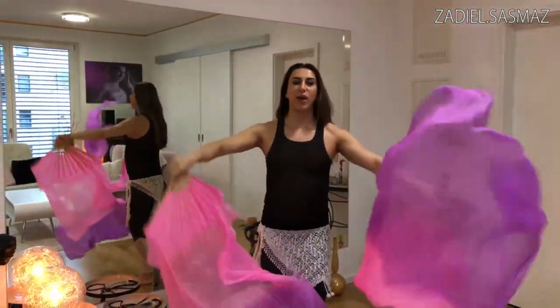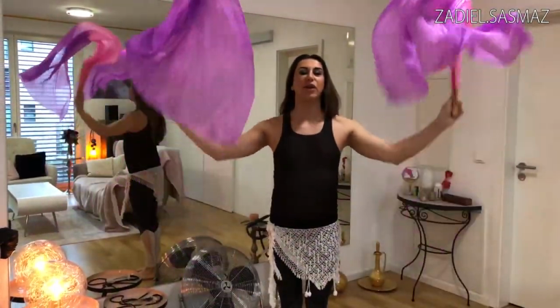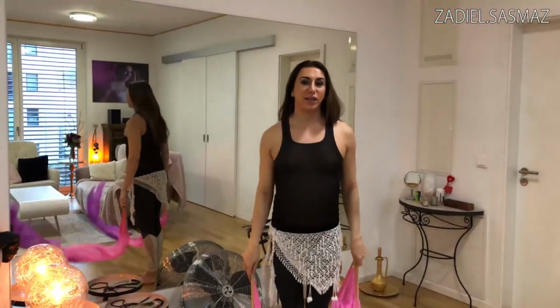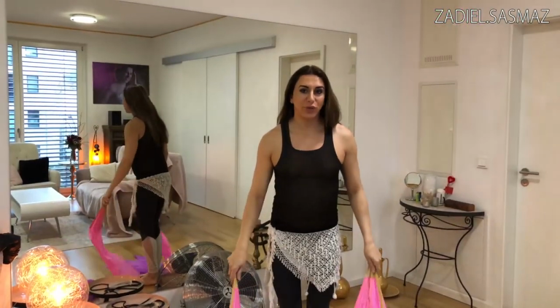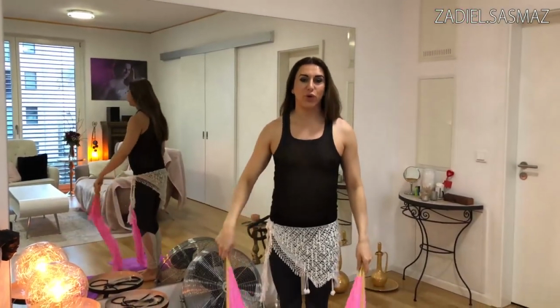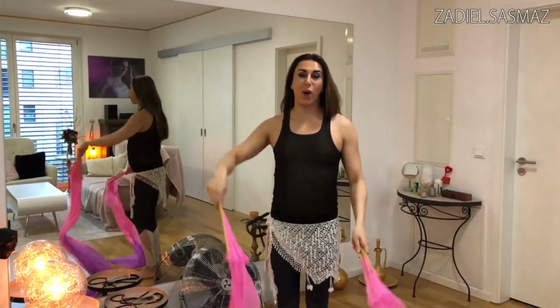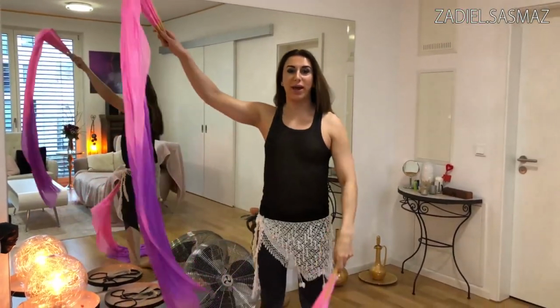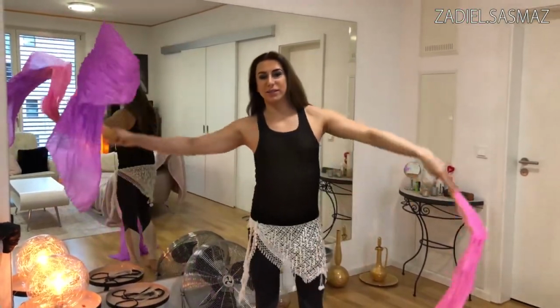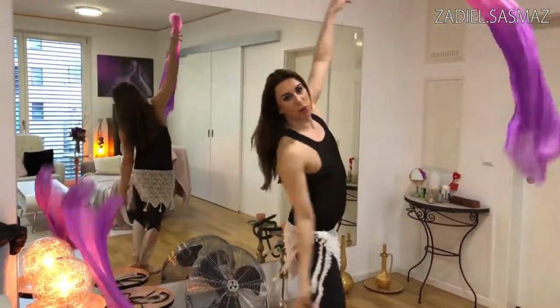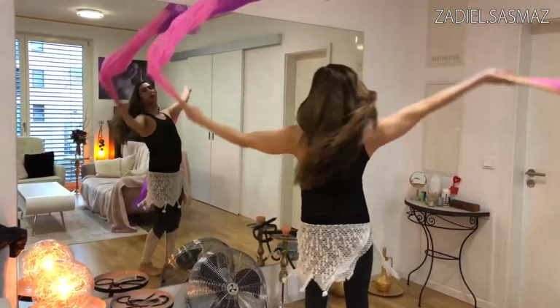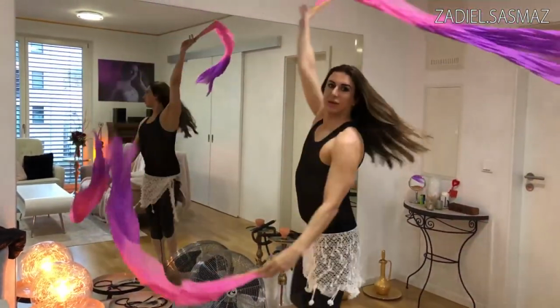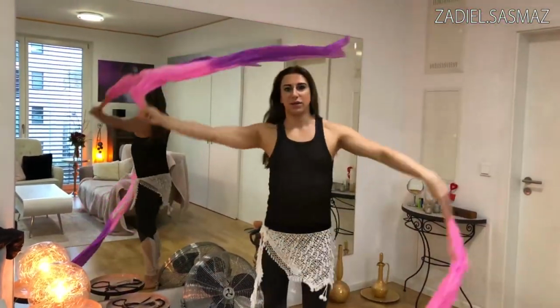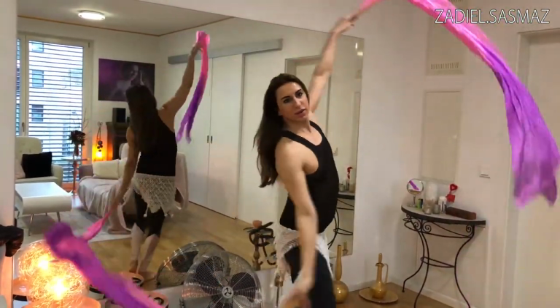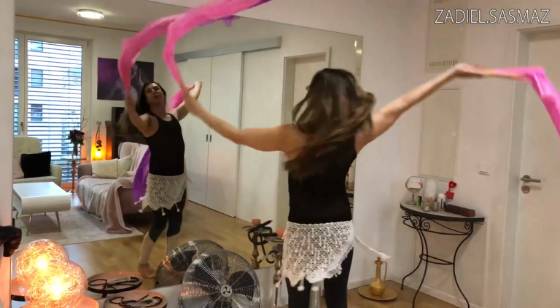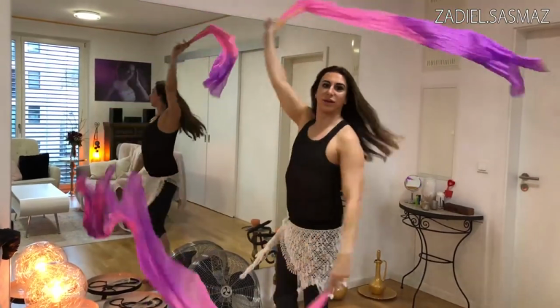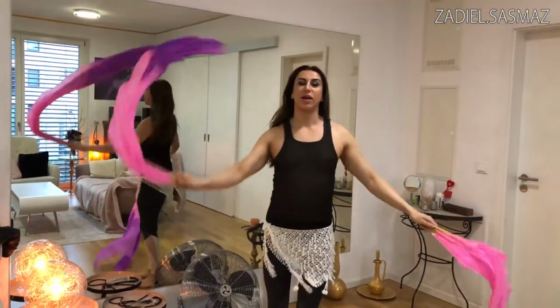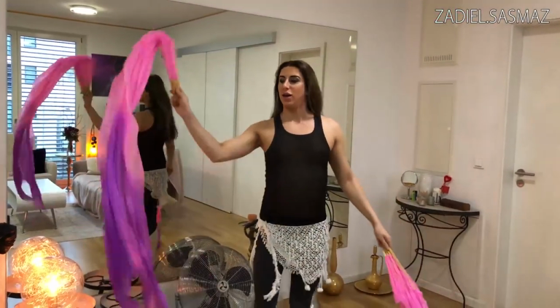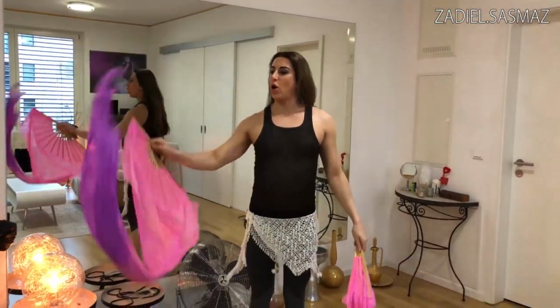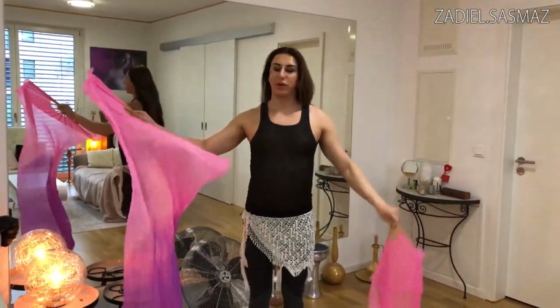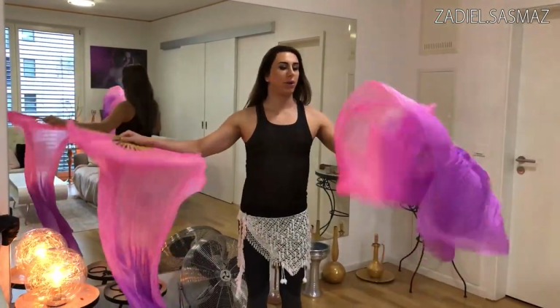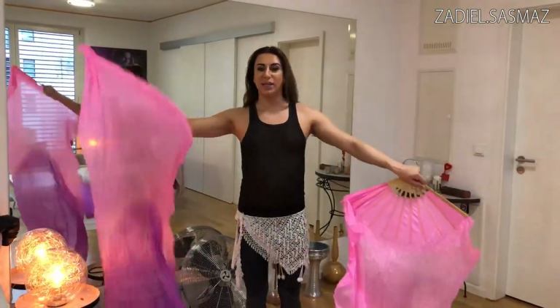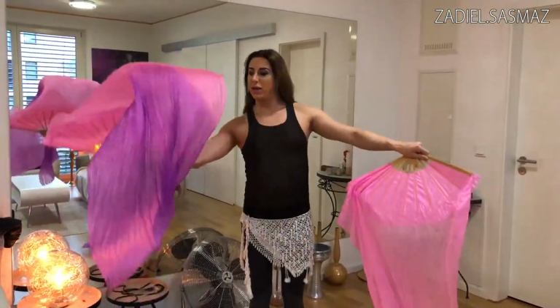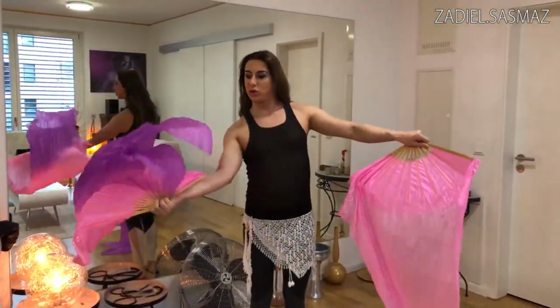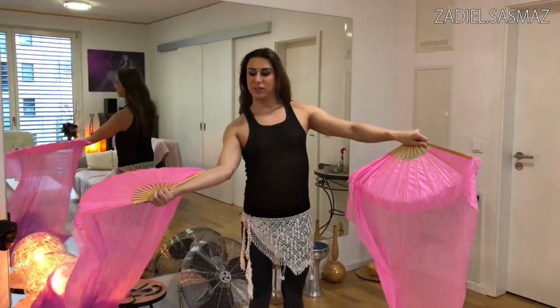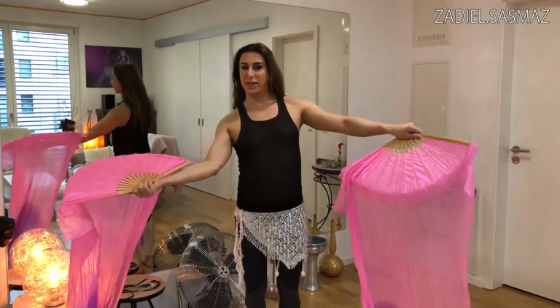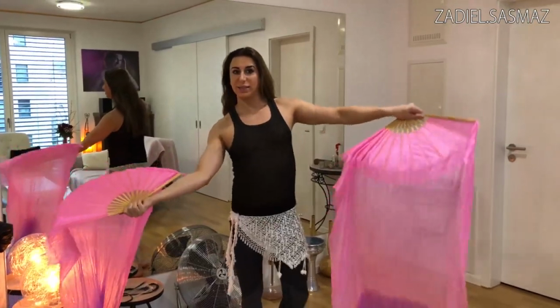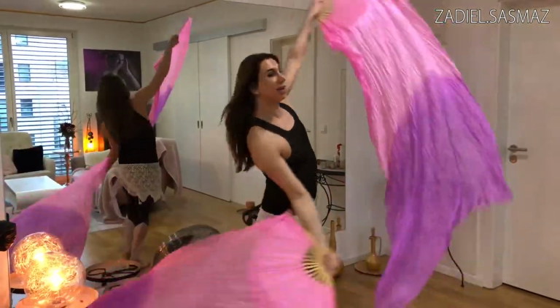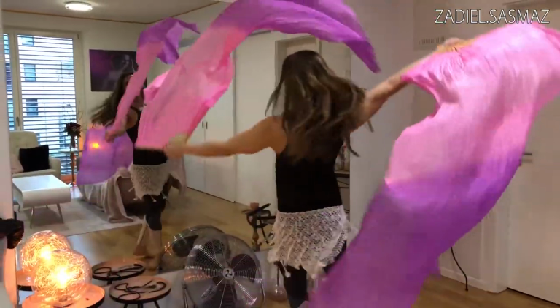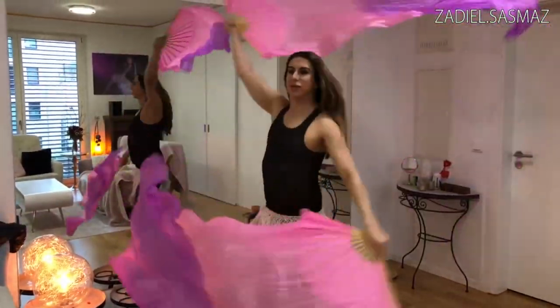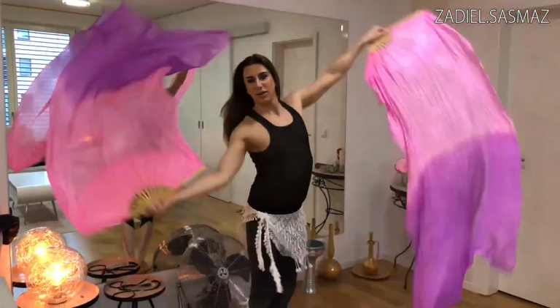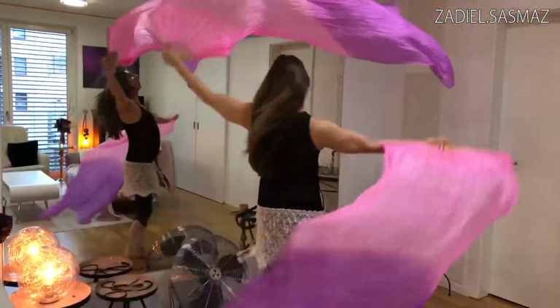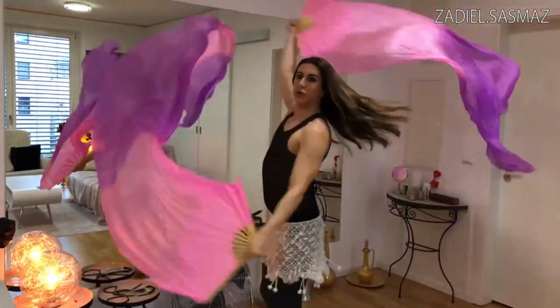And then we have the helicopter move, or the windmill. This one here. Open both sides and then also the side again like this. Then turn.